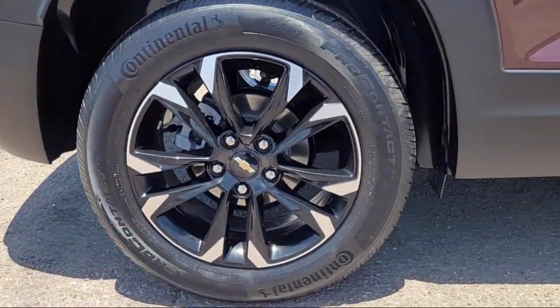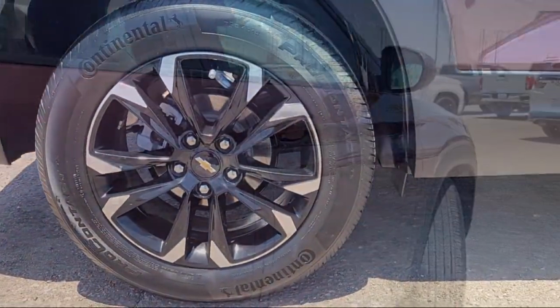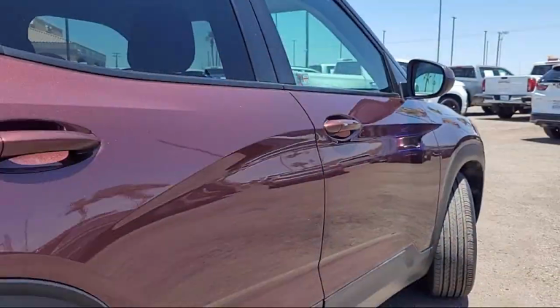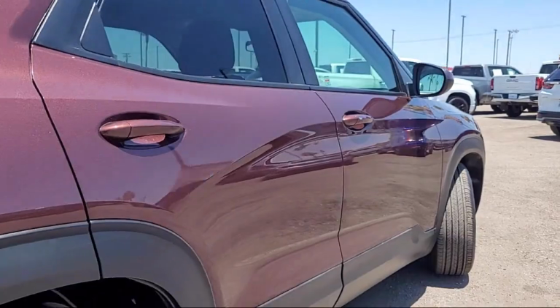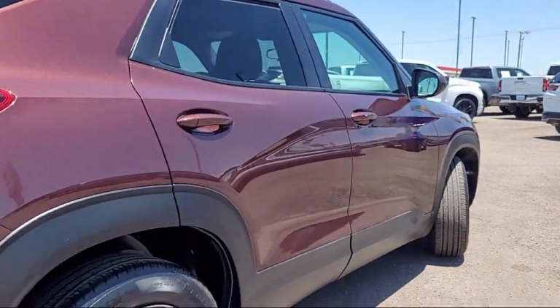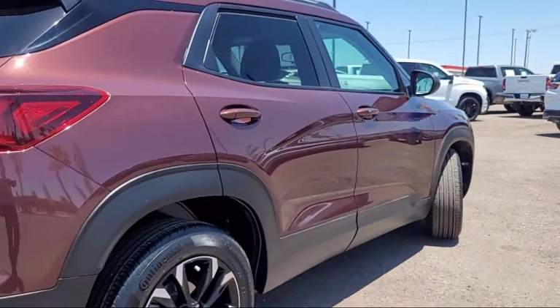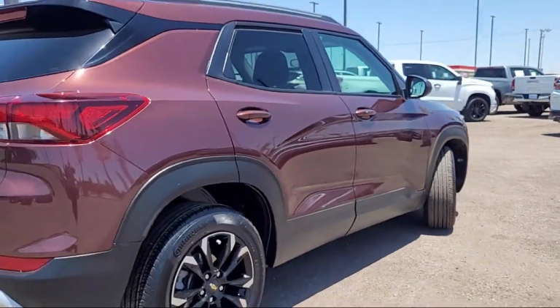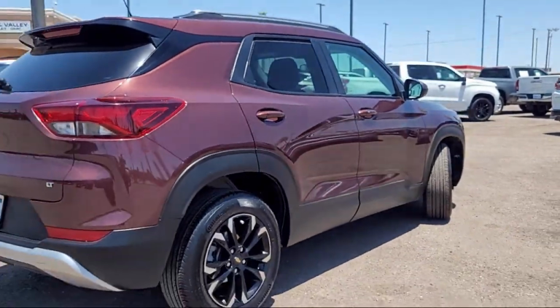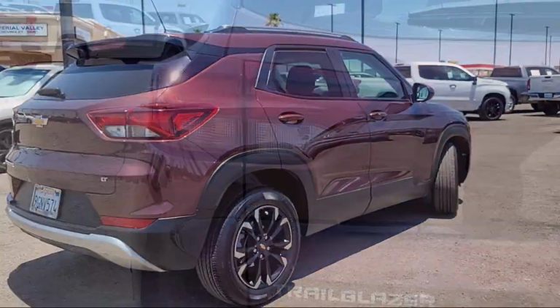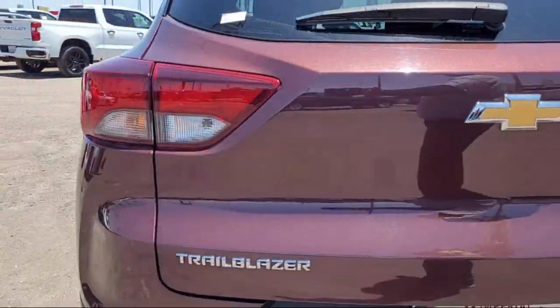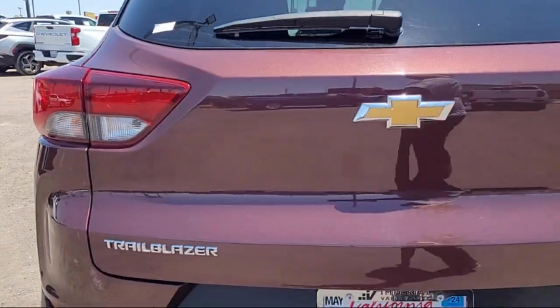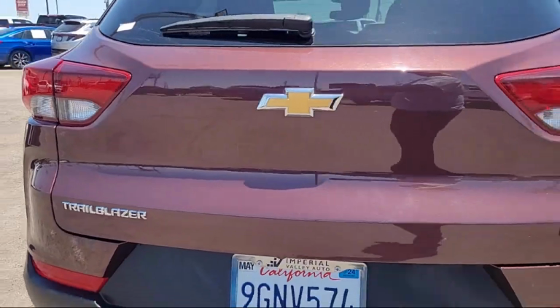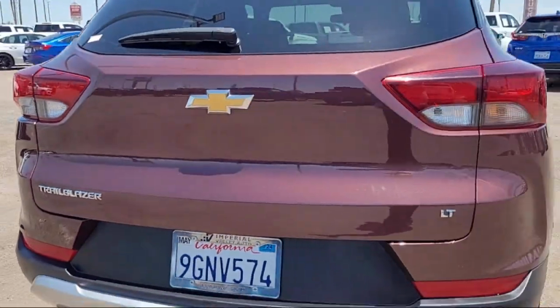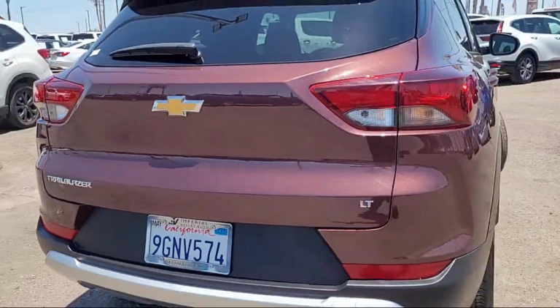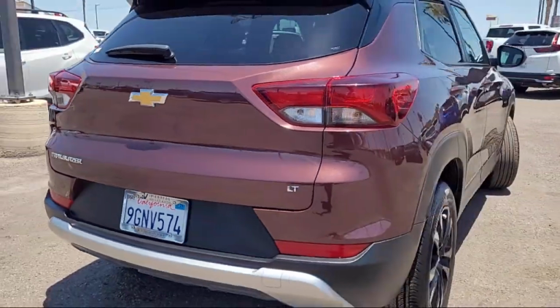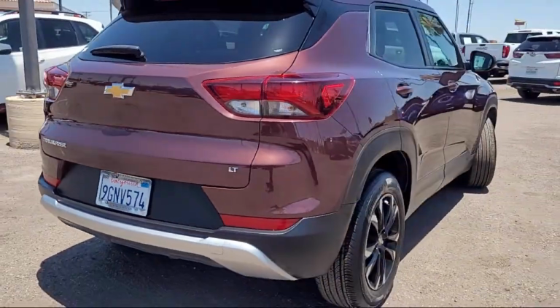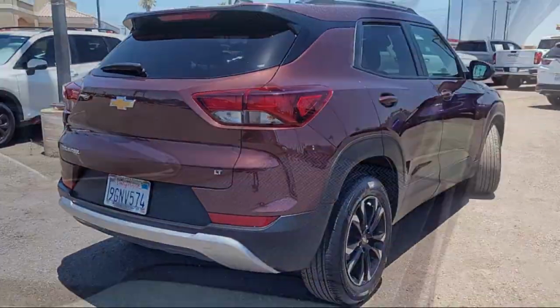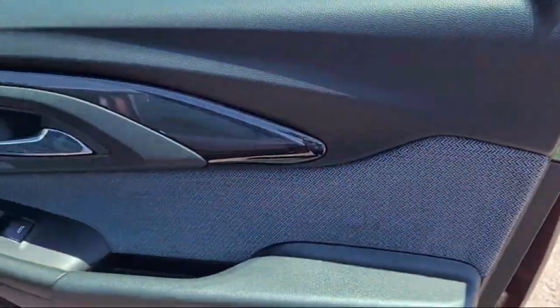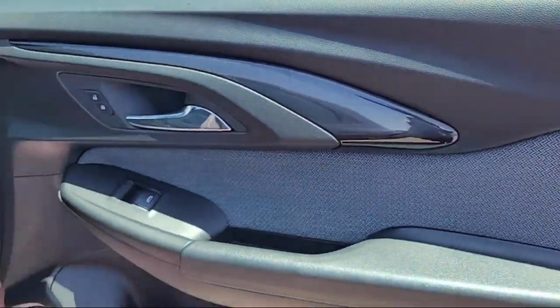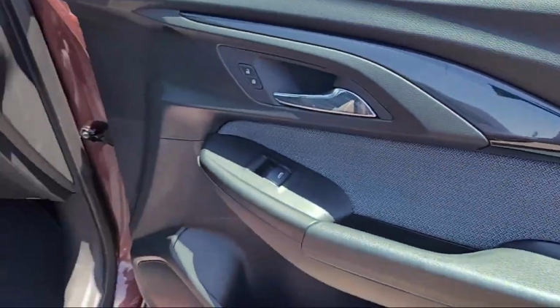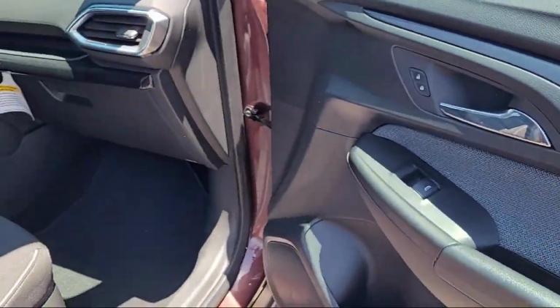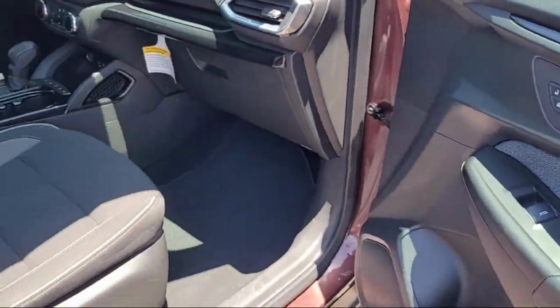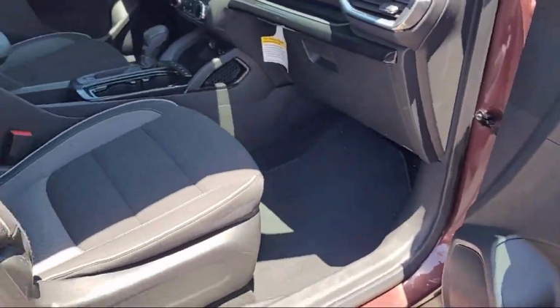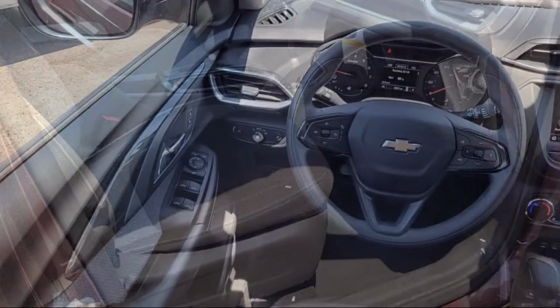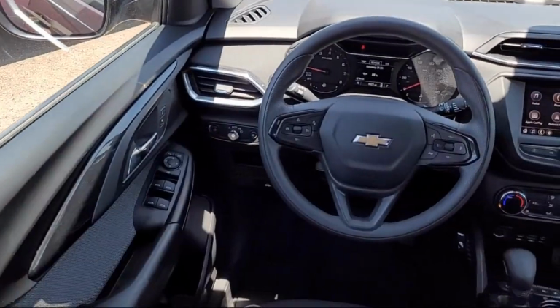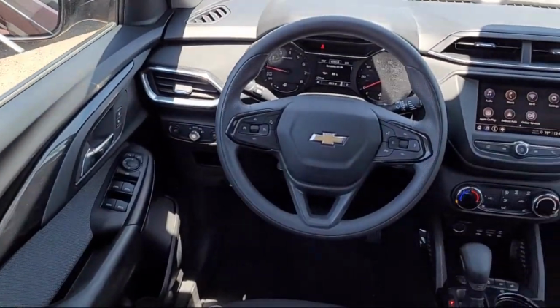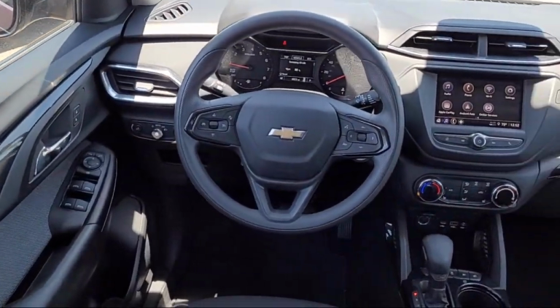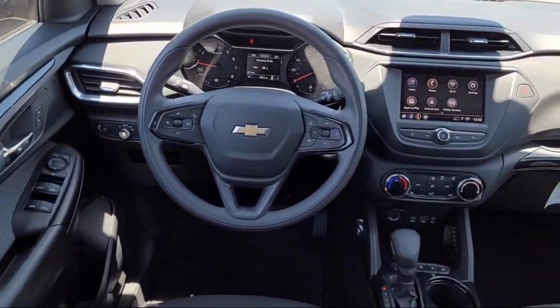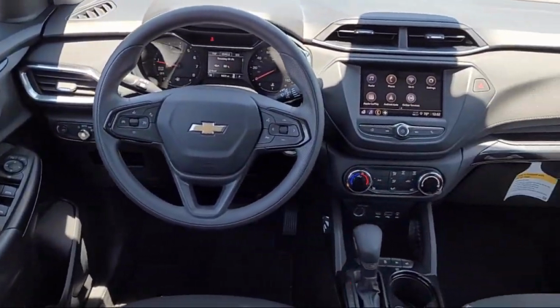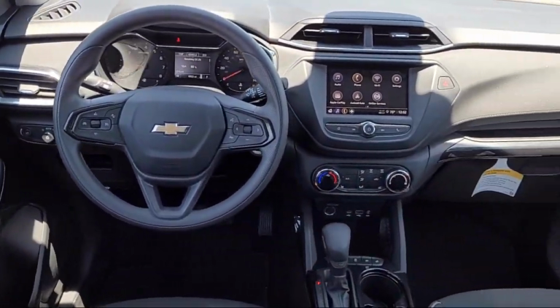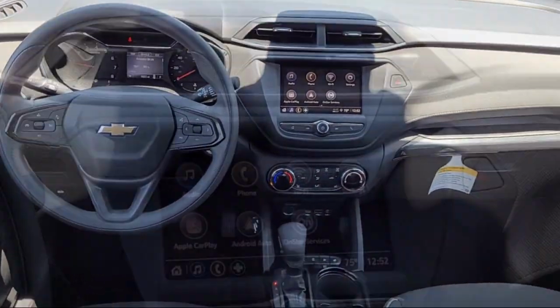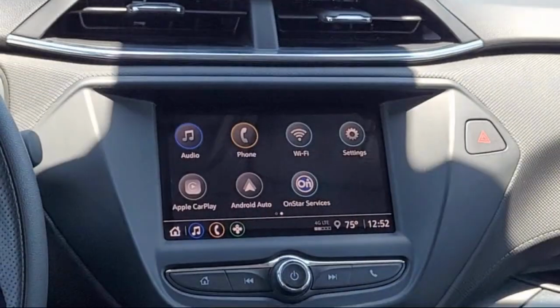Apple CarPlay and Android Auto, 4-way manual passenger seat adjuster, heated driver and front passenger seat, Chevrolet Infotainment 3 system, and rear view camera.